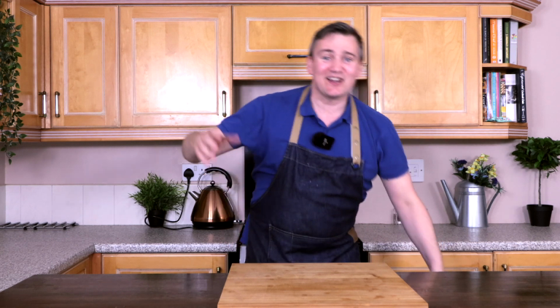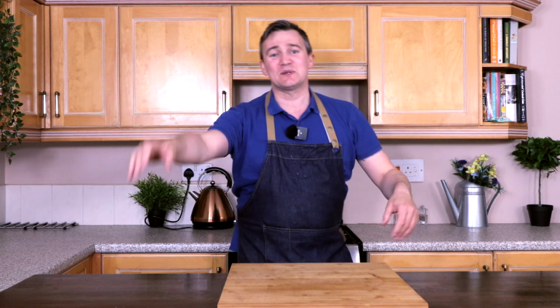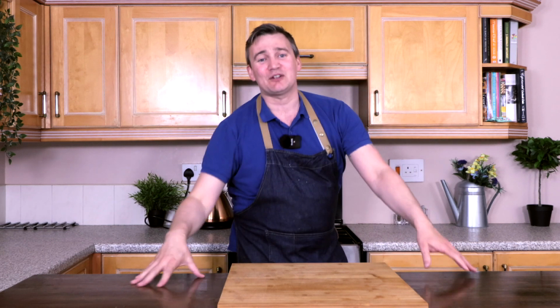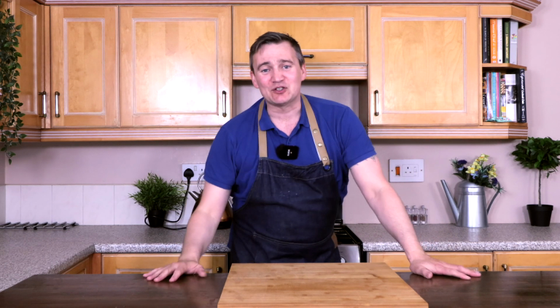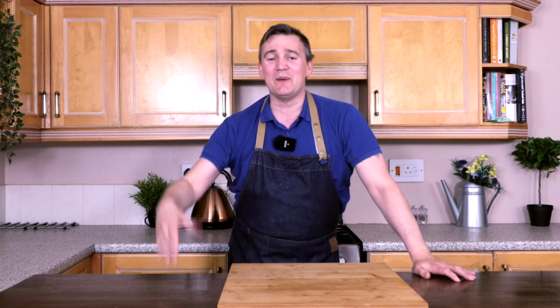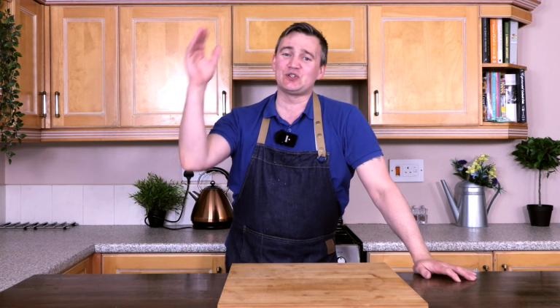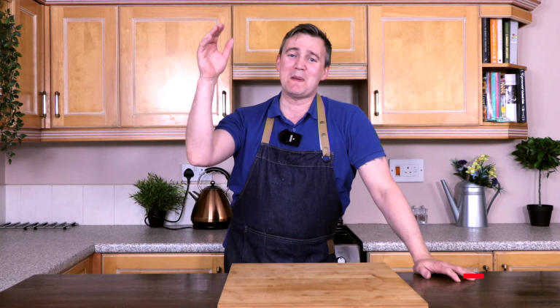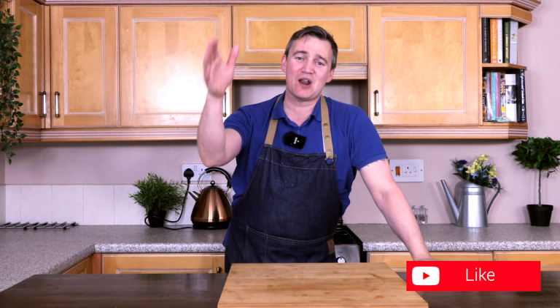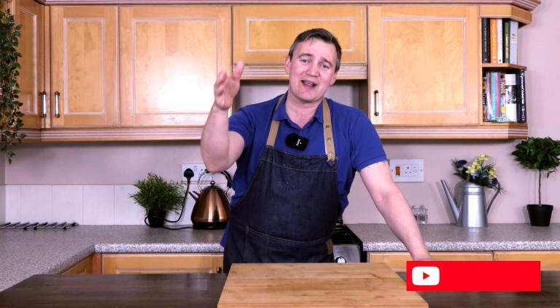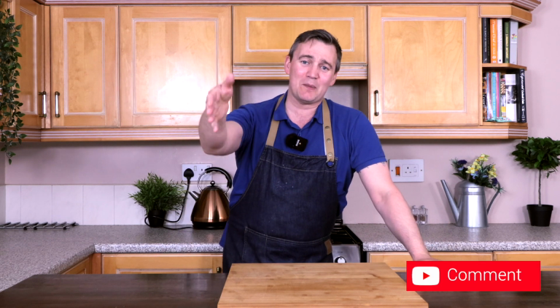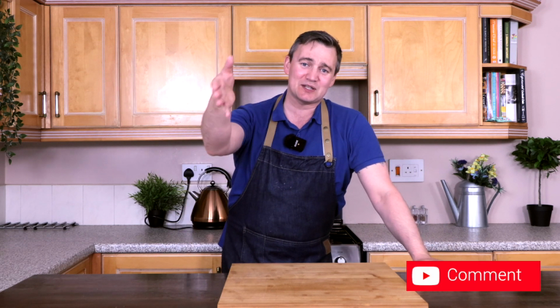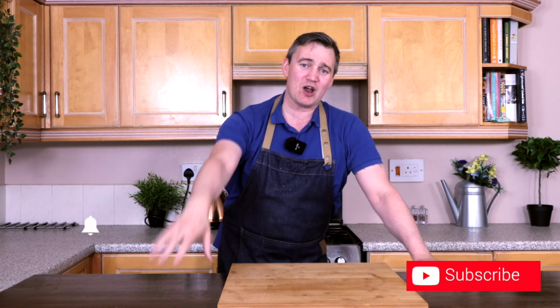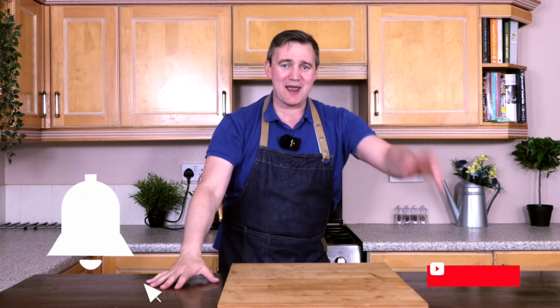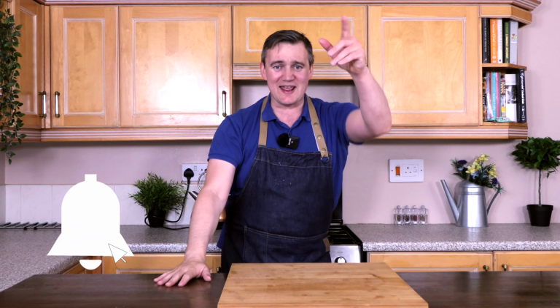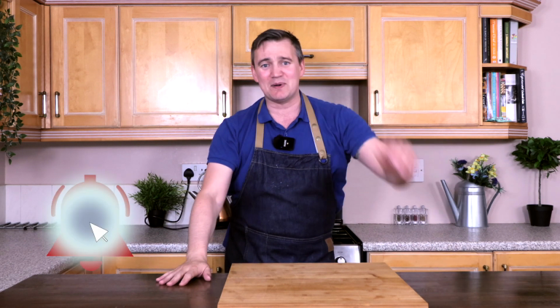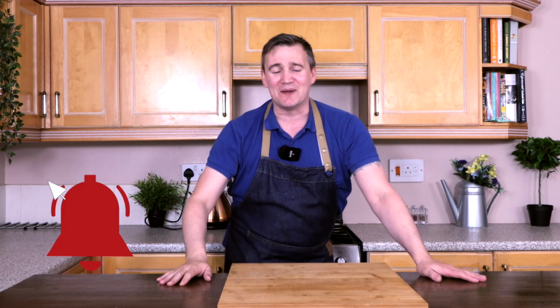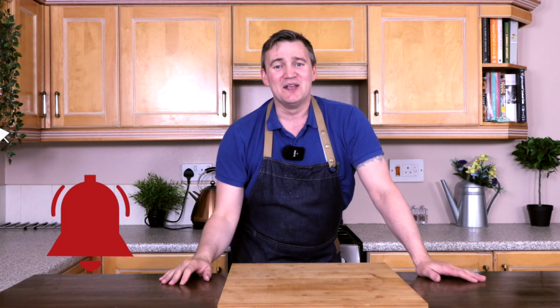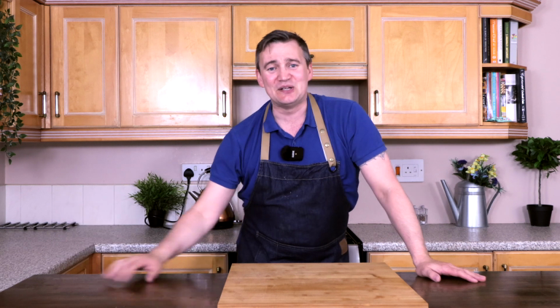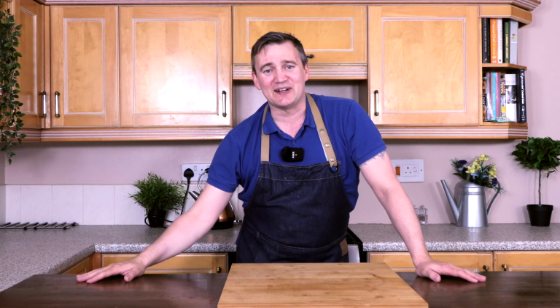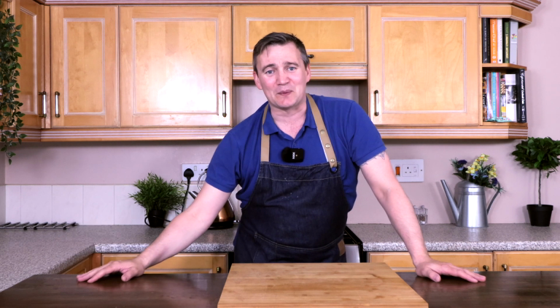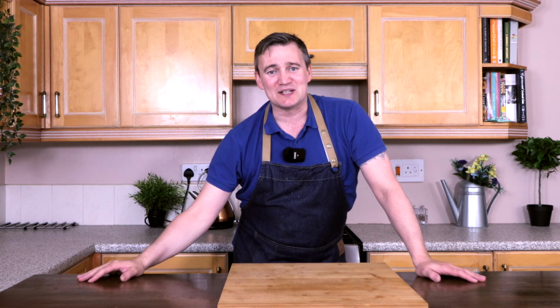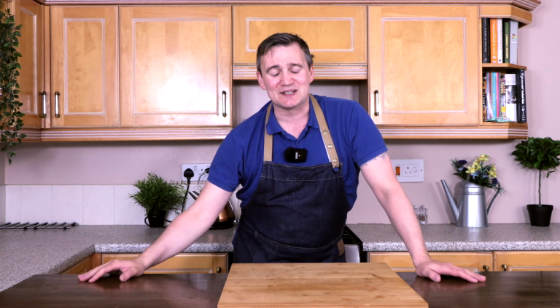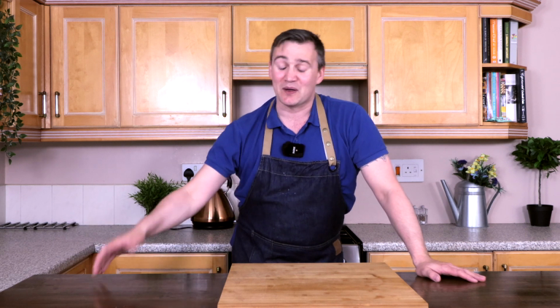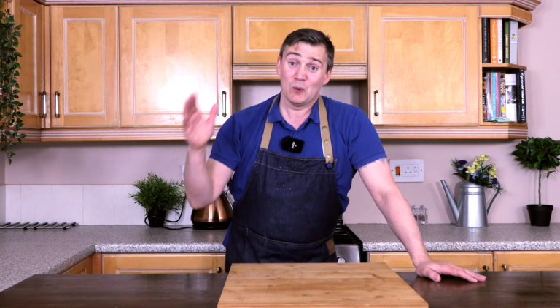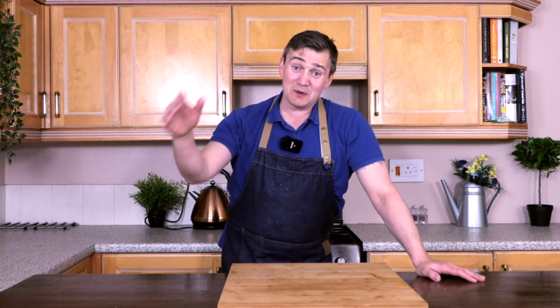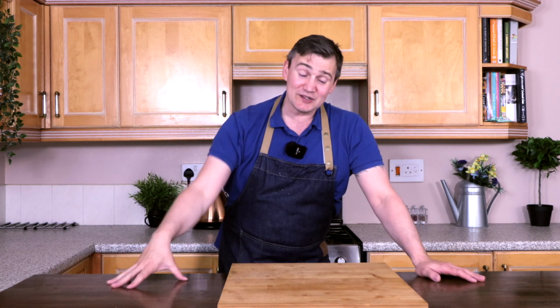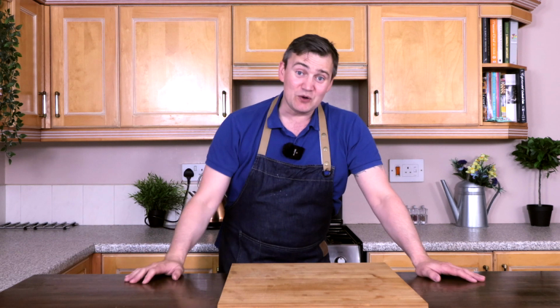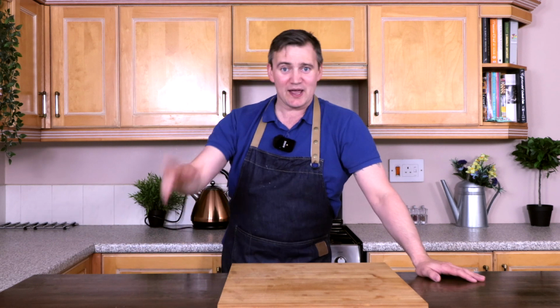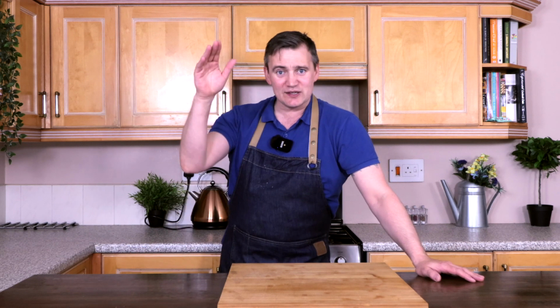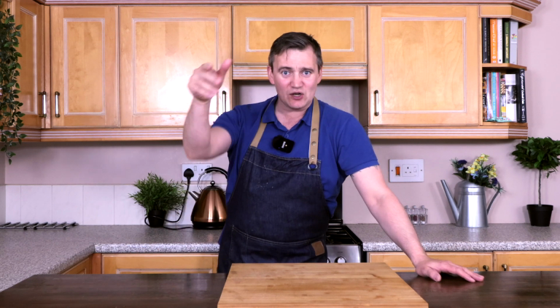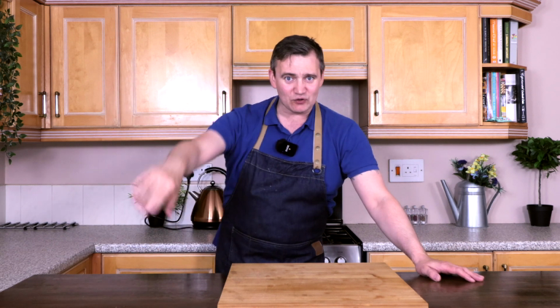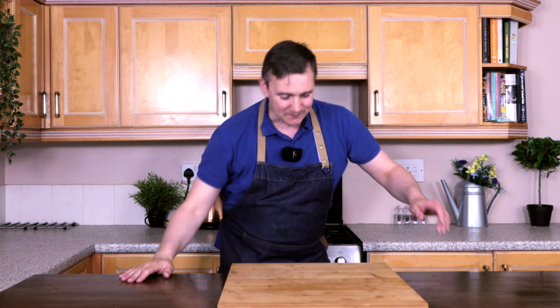So guys, we're going to crack straight on. Do remember to like, comment, subscribe and hit that bell button so you find out when I release my next video, which will be really soon. But yeah guys, let's dive straight in.